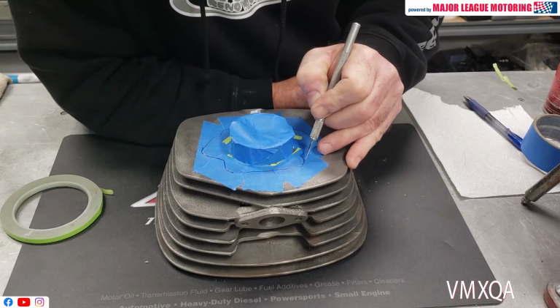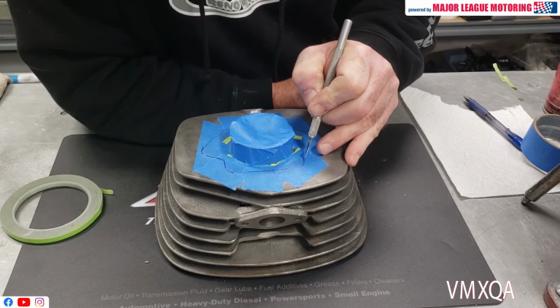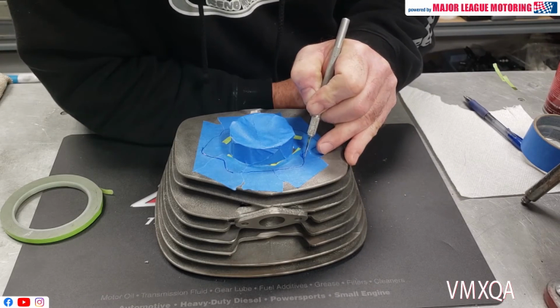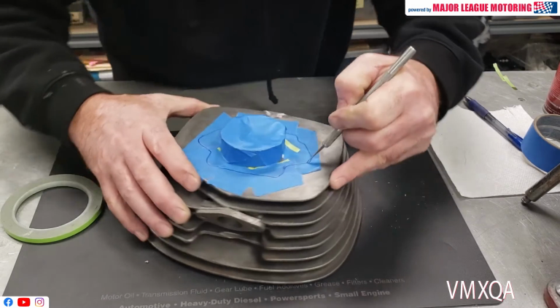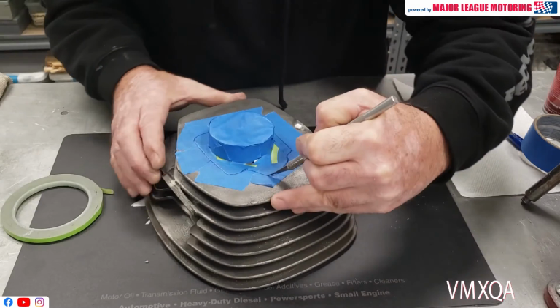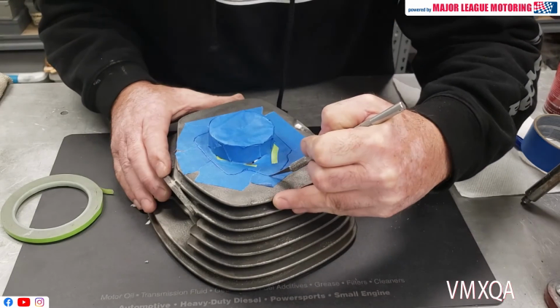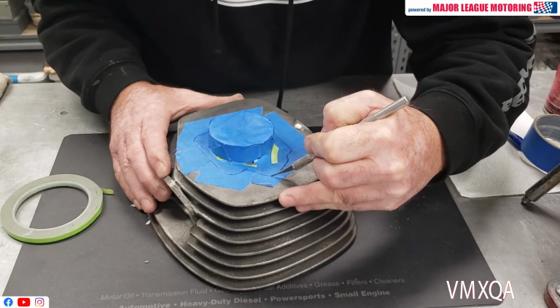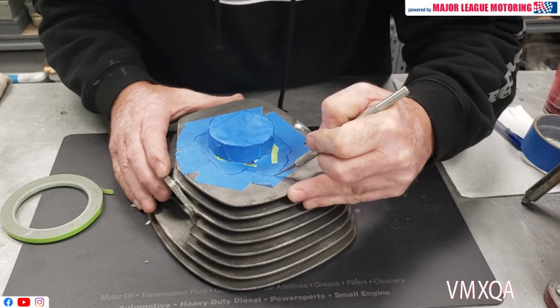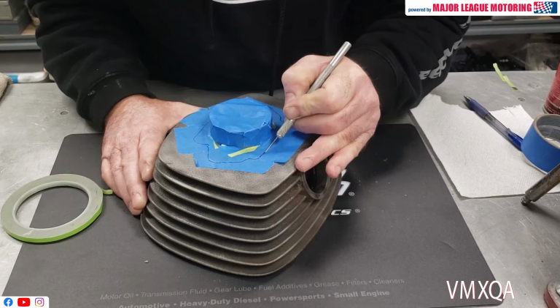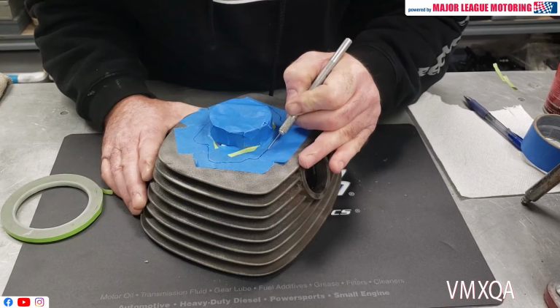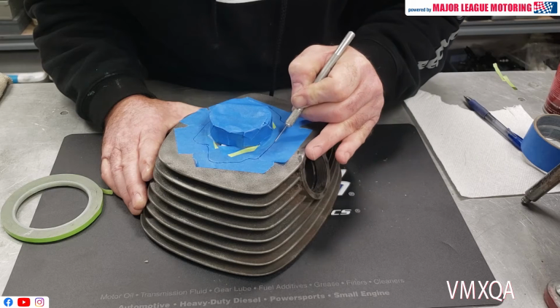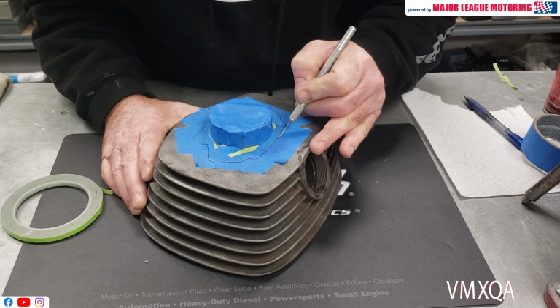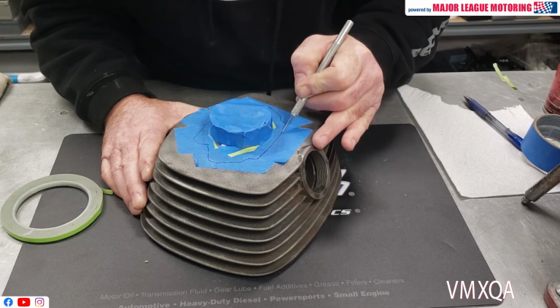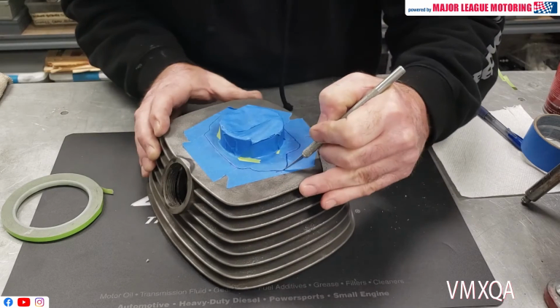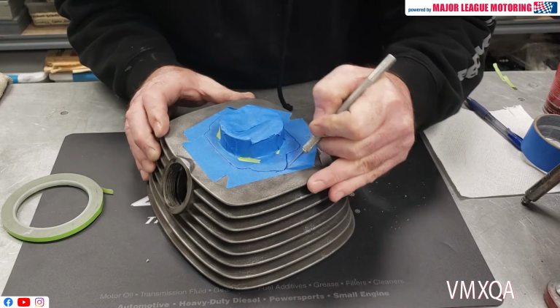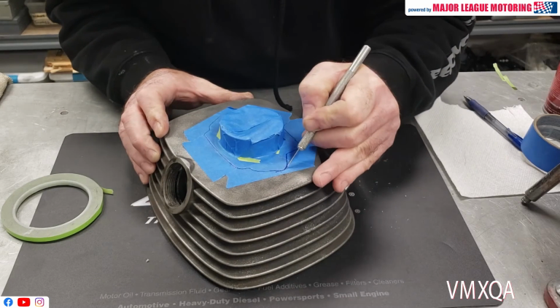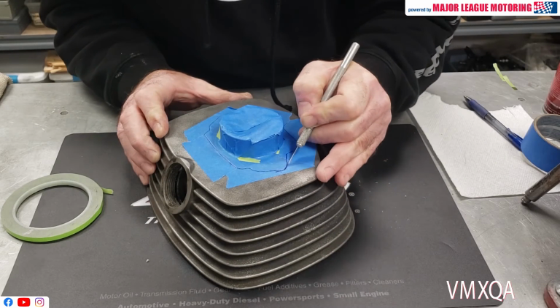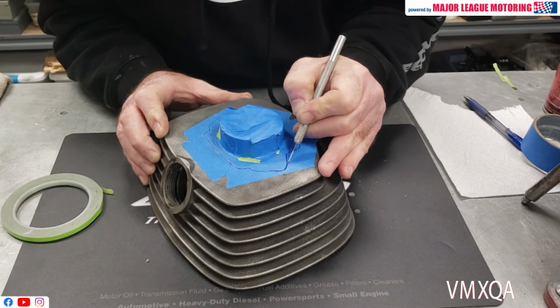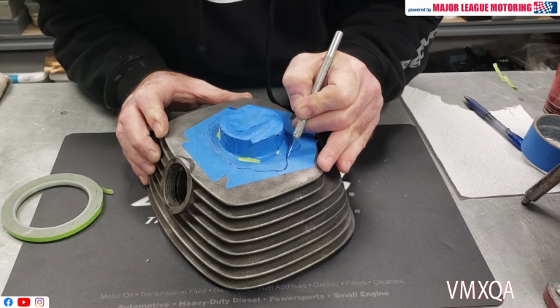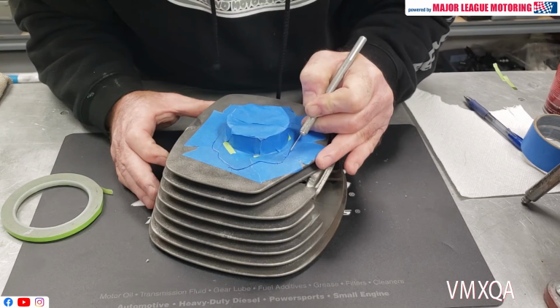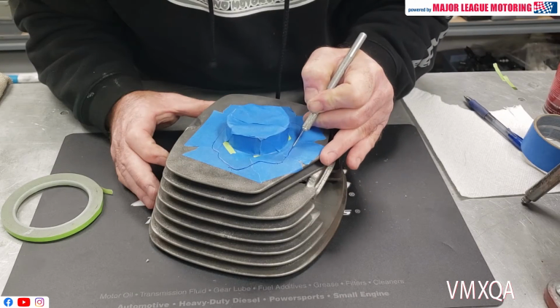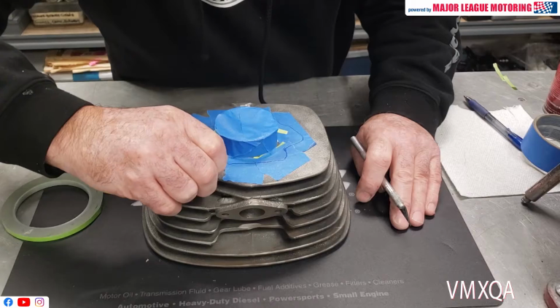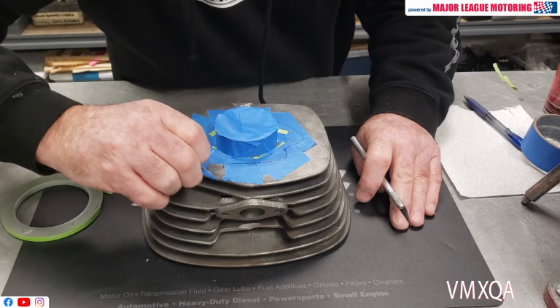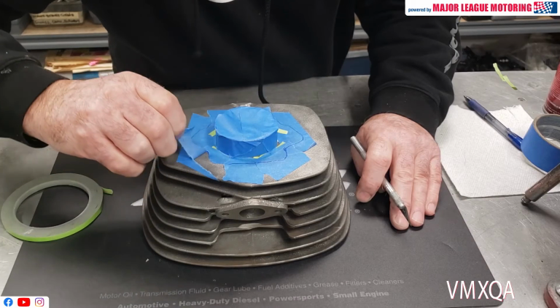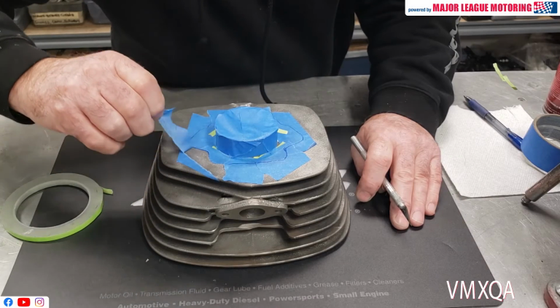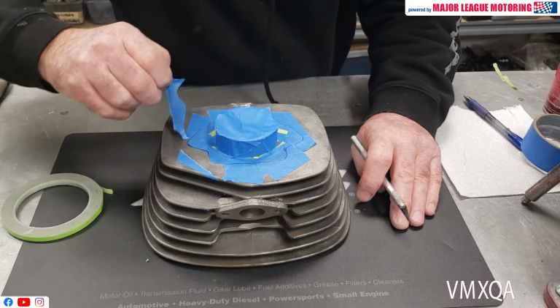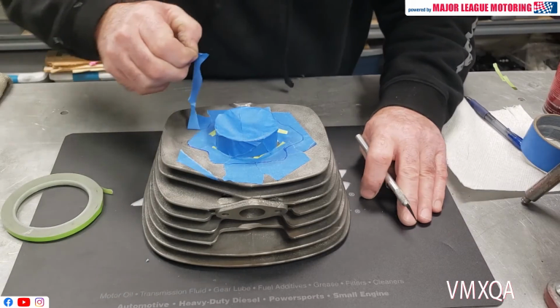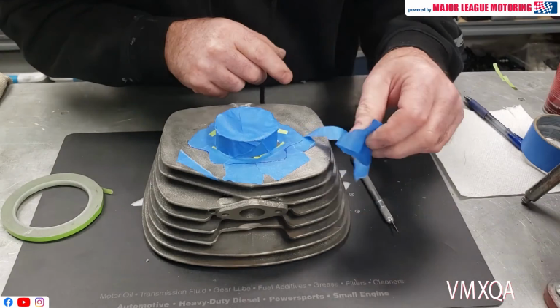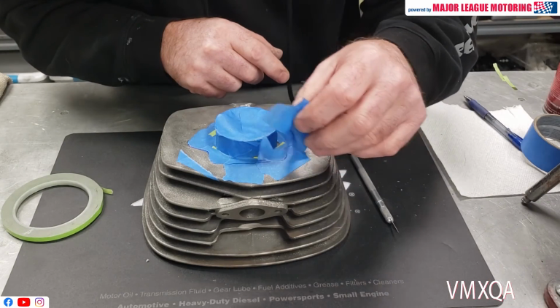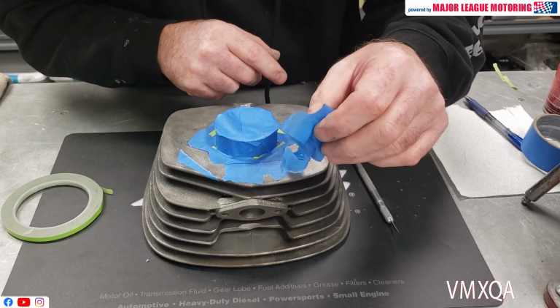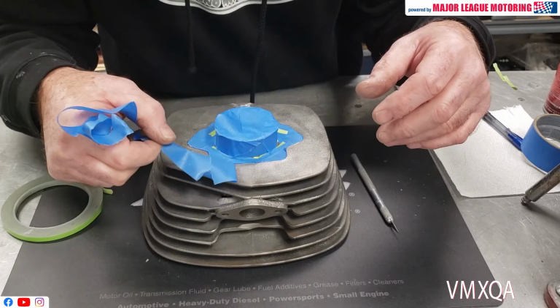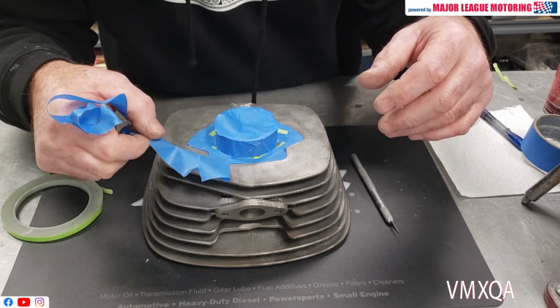I then take a very sharp exacto knife, and I follow that line around, and I give myself a nice crisp clean cut, and I remove the excess masking tape.